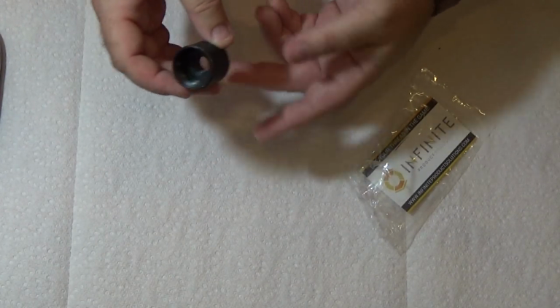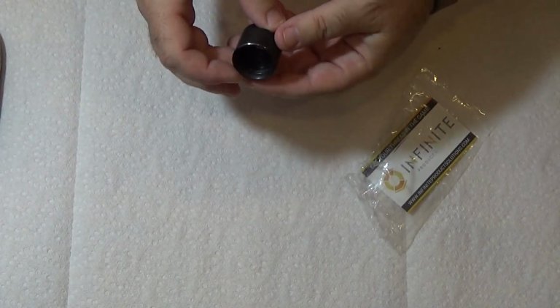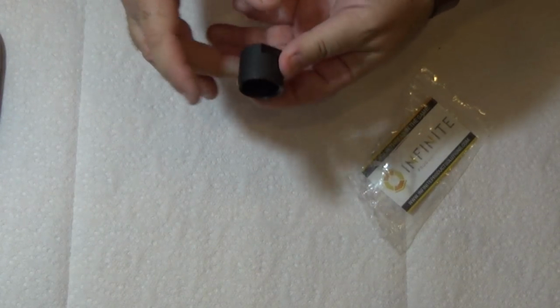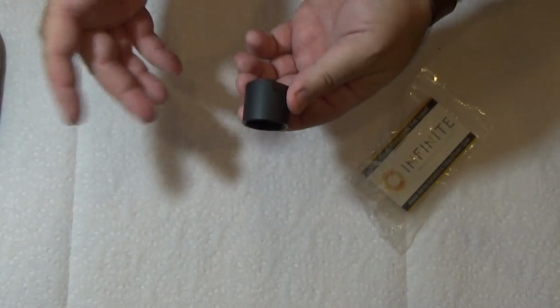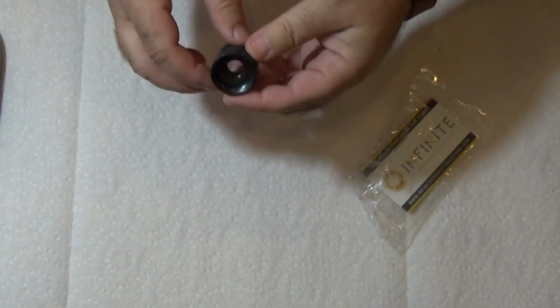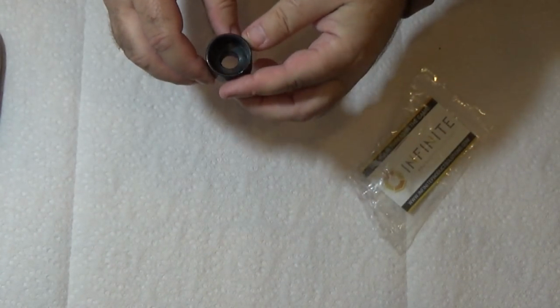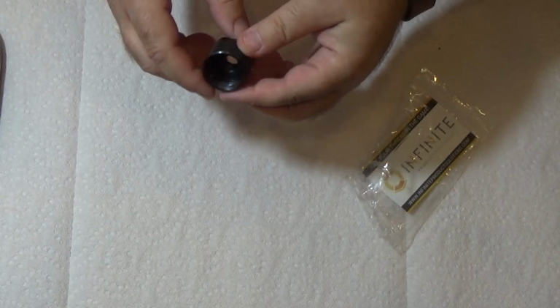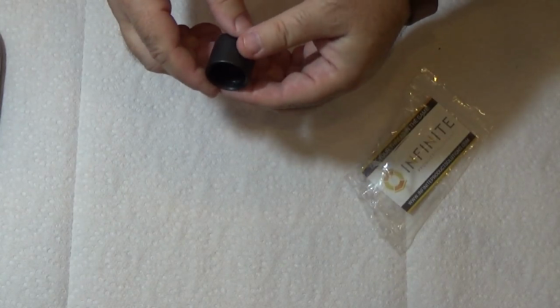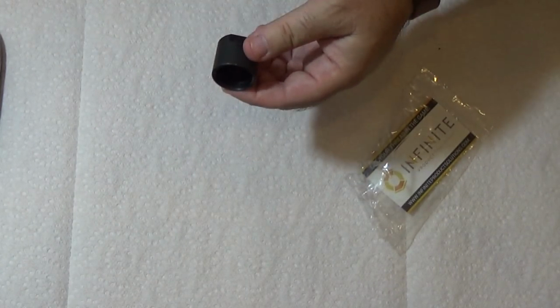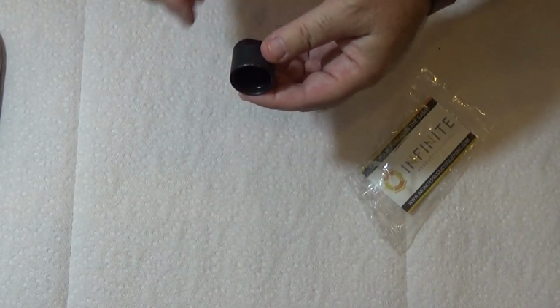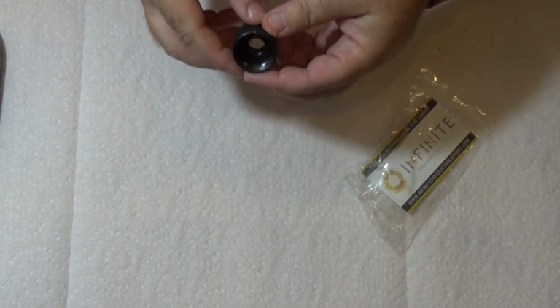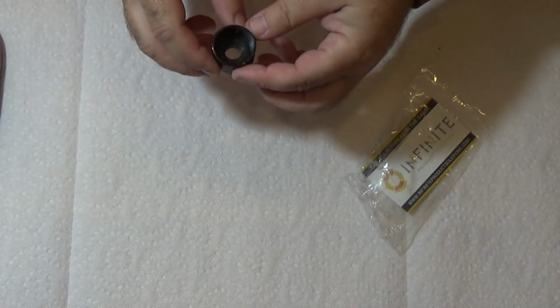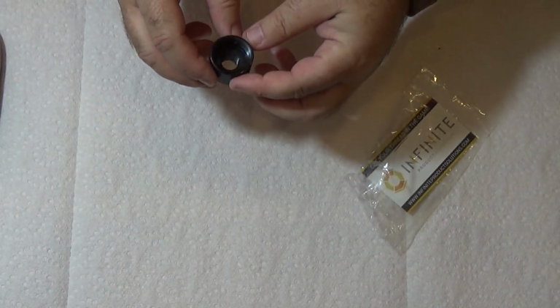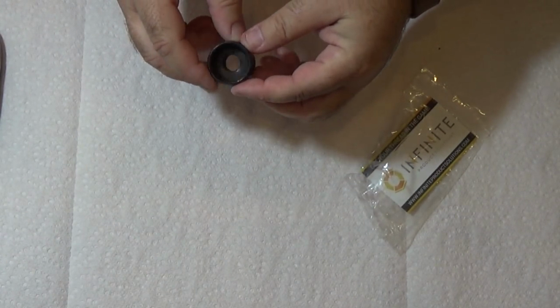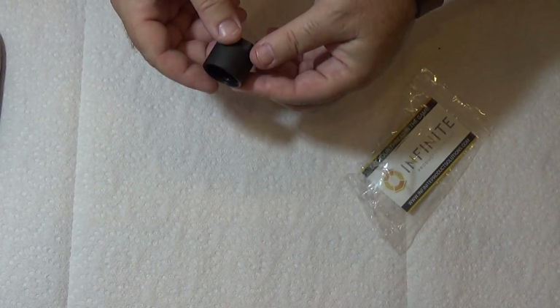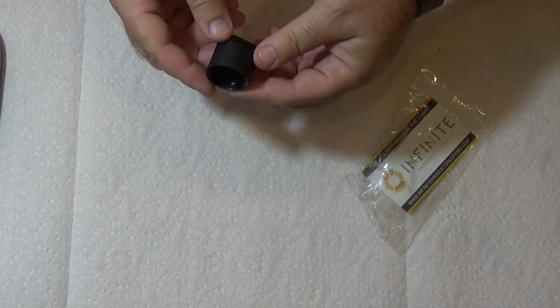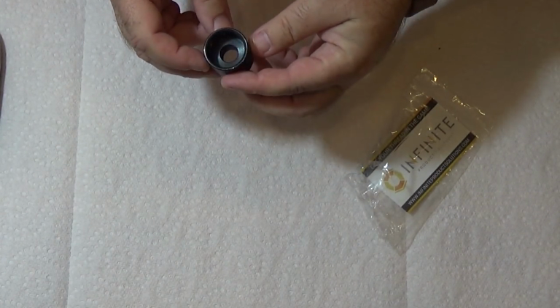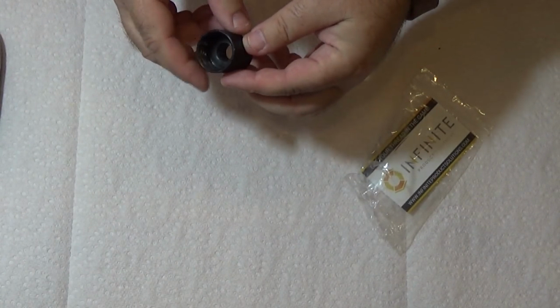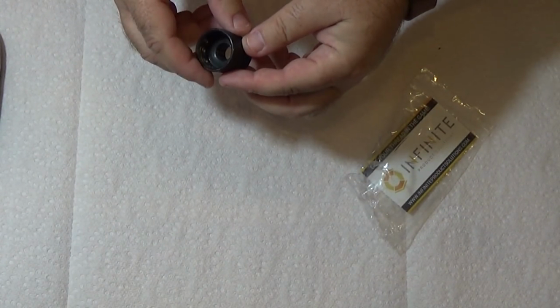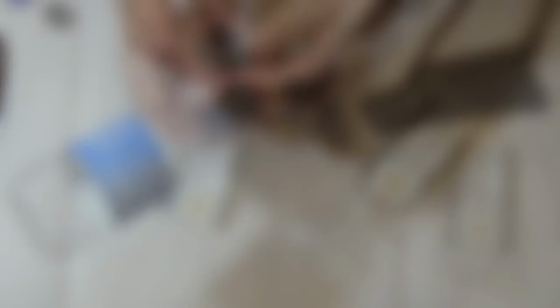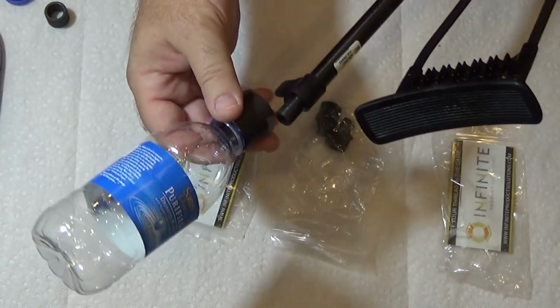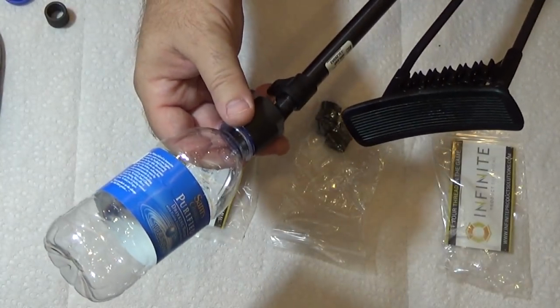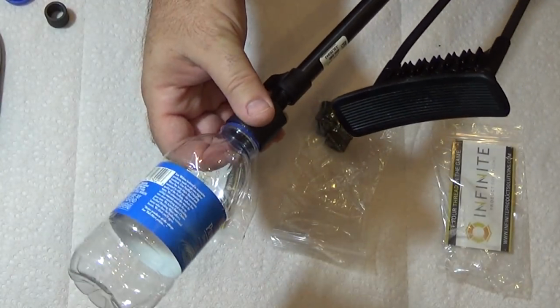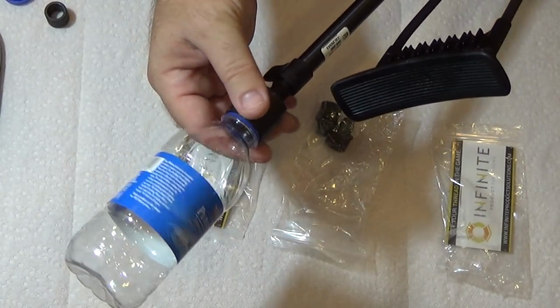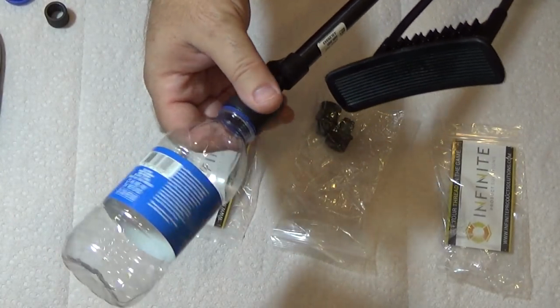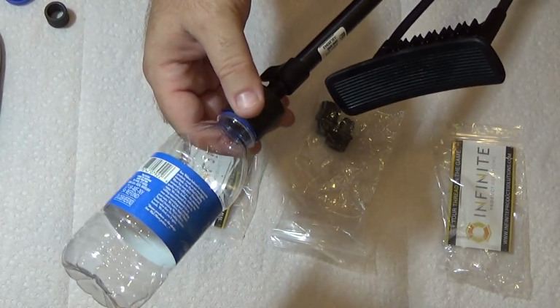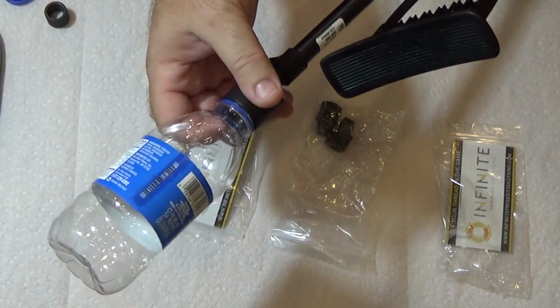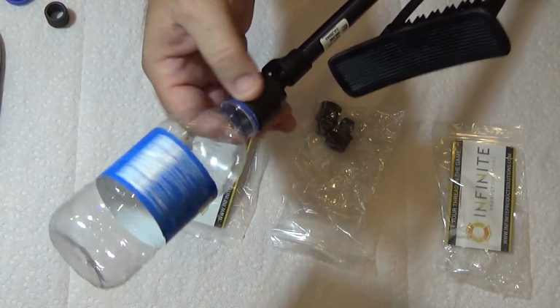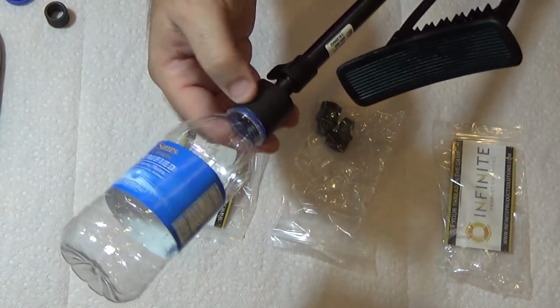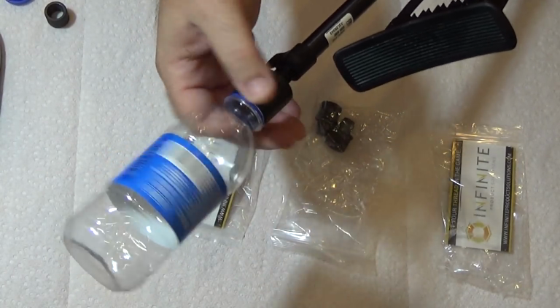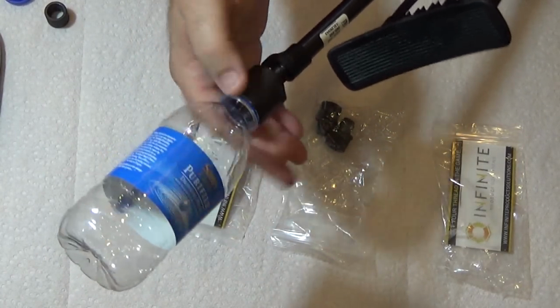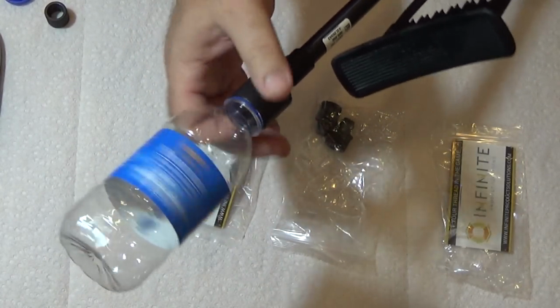What this does is it adapts to your barrel. Let me go ahead and get a bottle real quick and we'll see how this fits. And there we go.